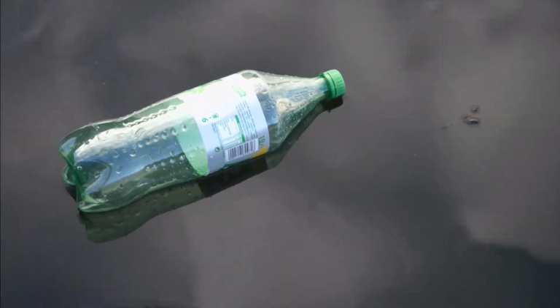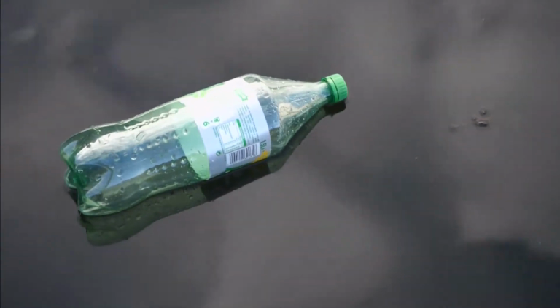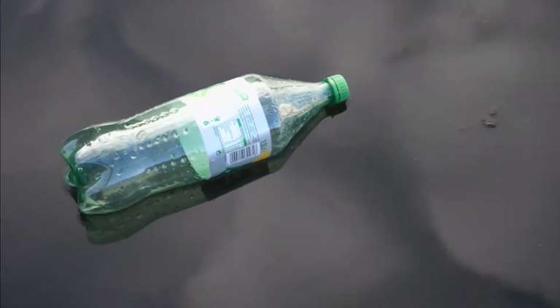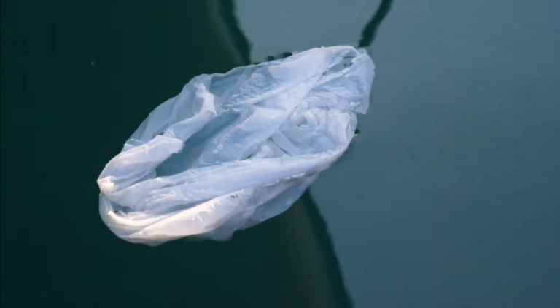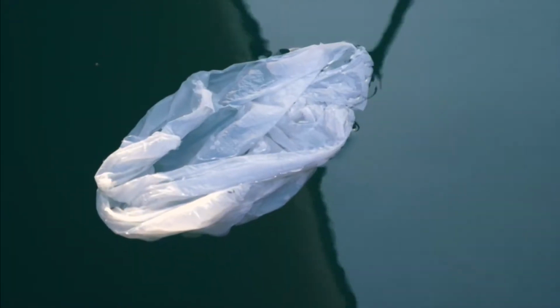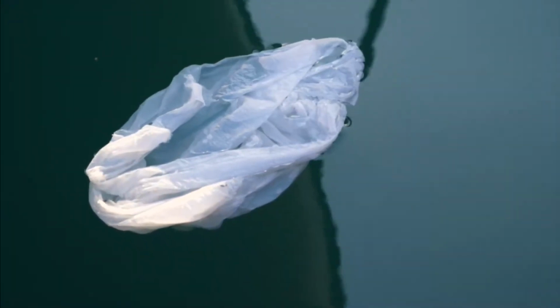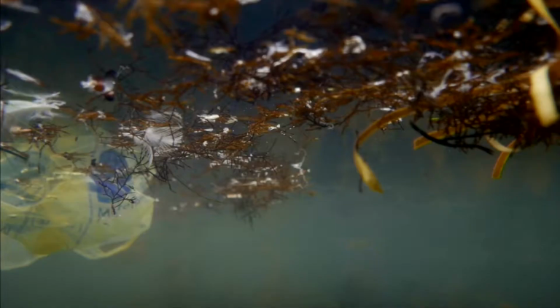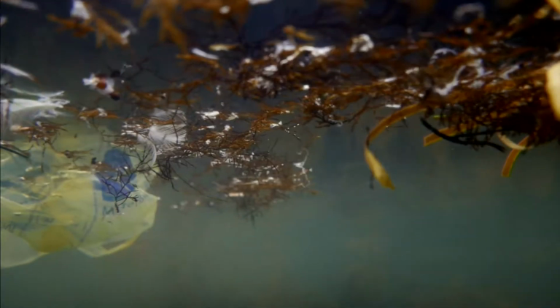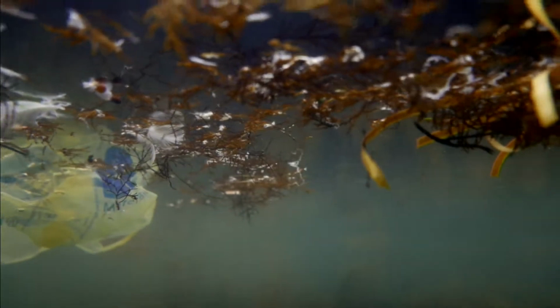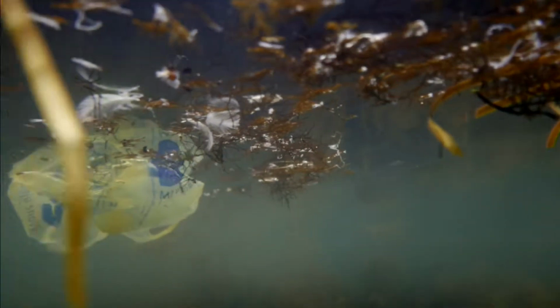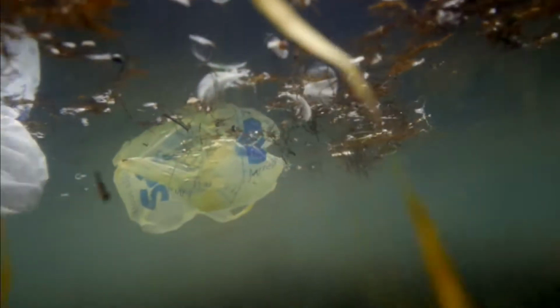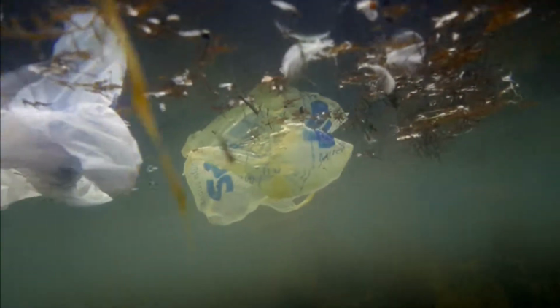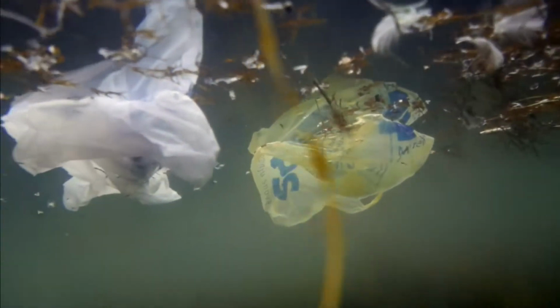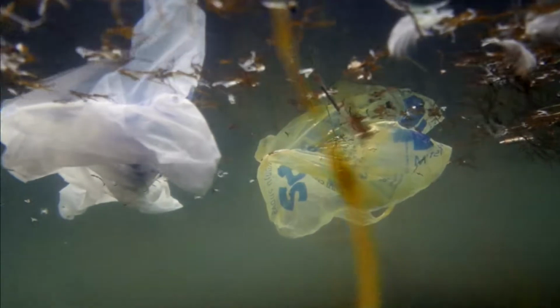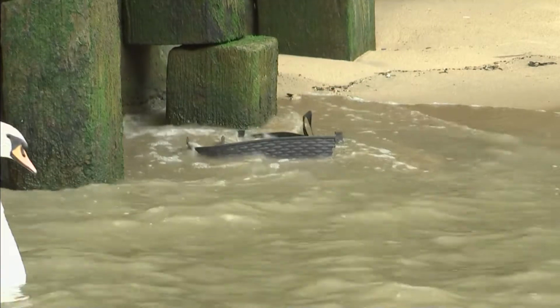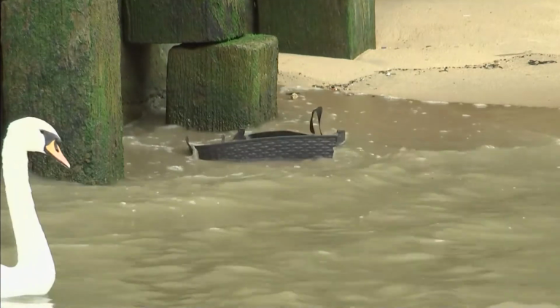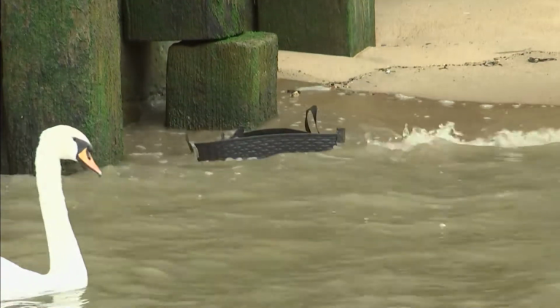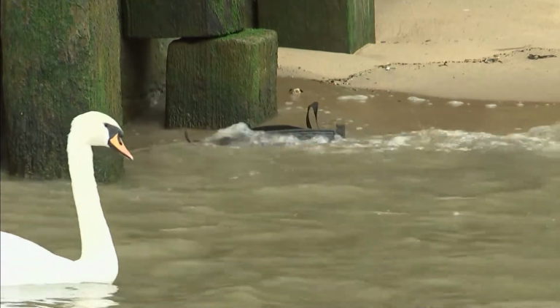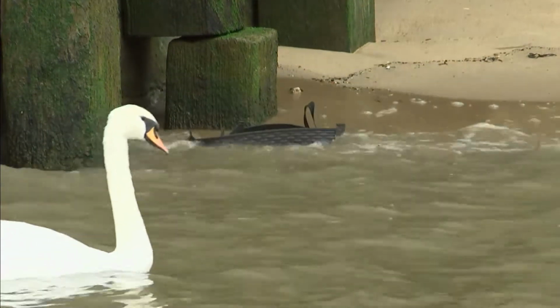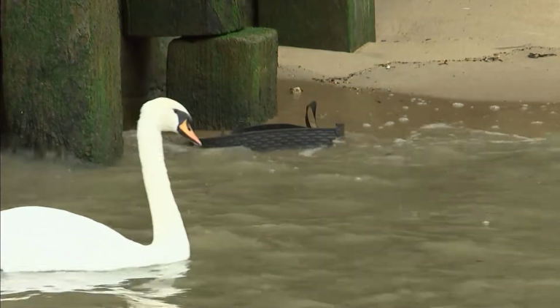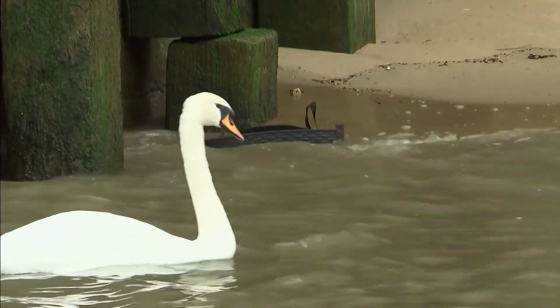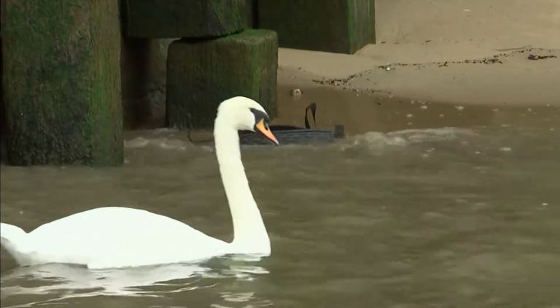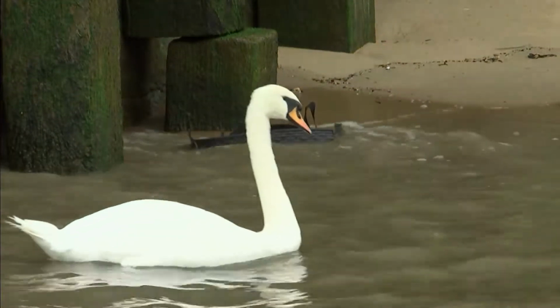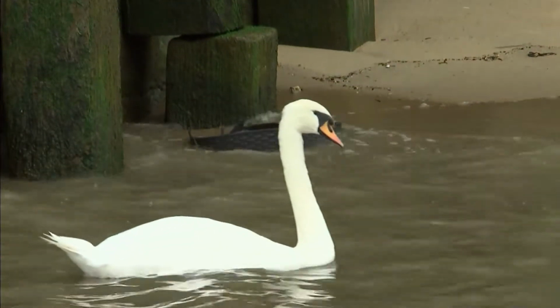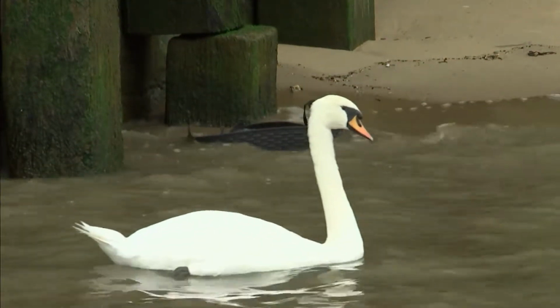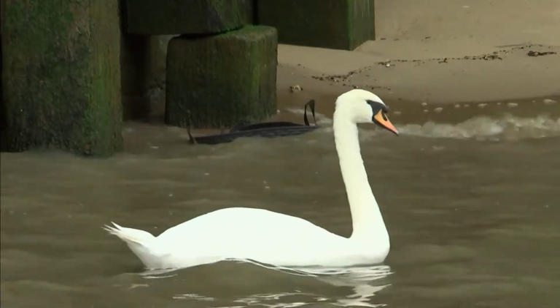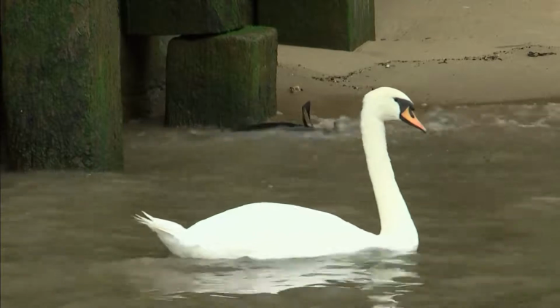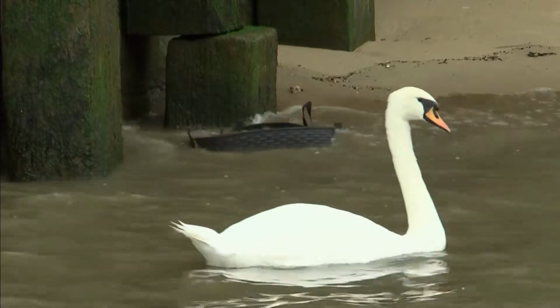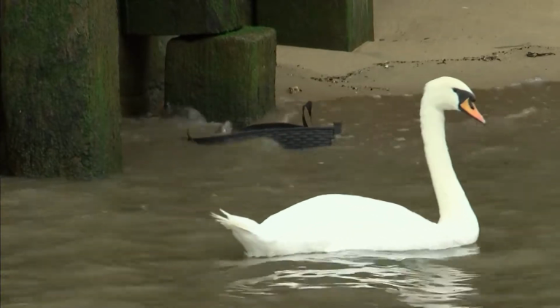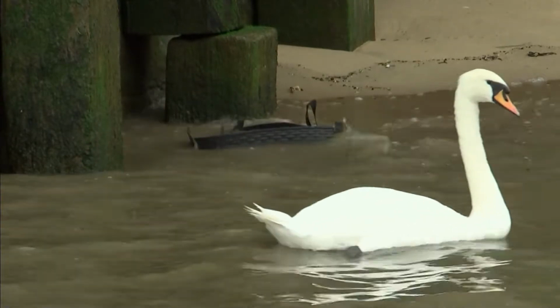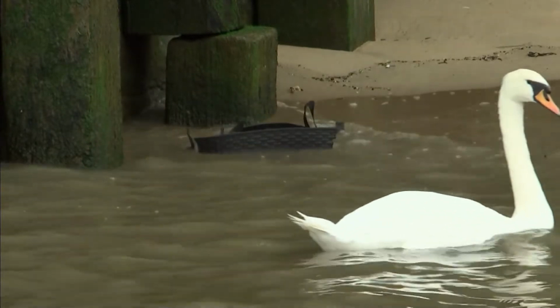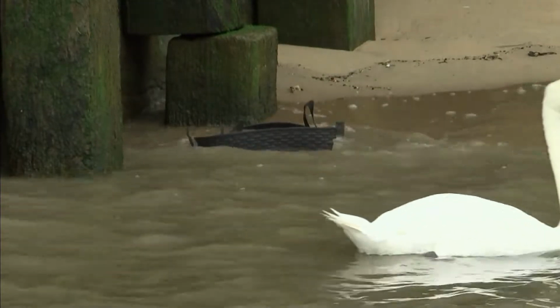With the plastic tide still rising, the sea bin could be part of the solution to protecting wildlife from its potentially devastating effects. Chloe Keady, ITV News.